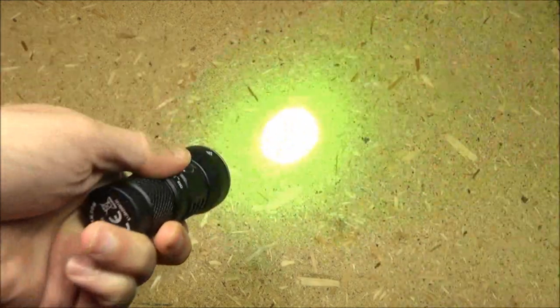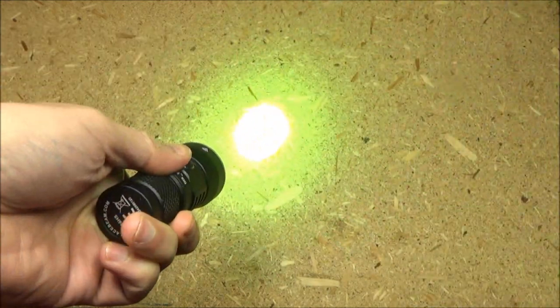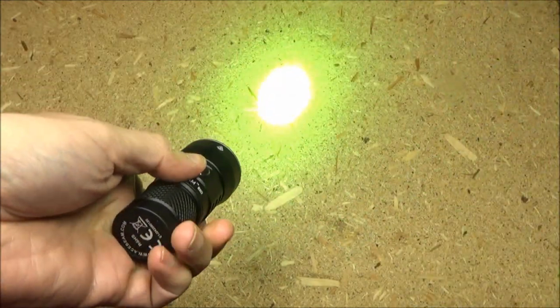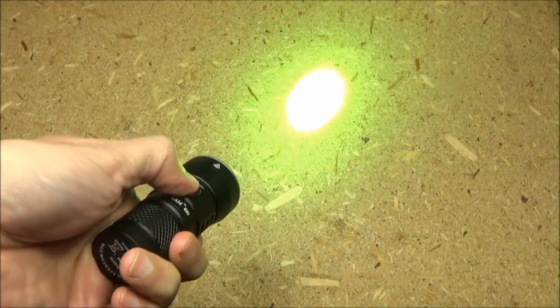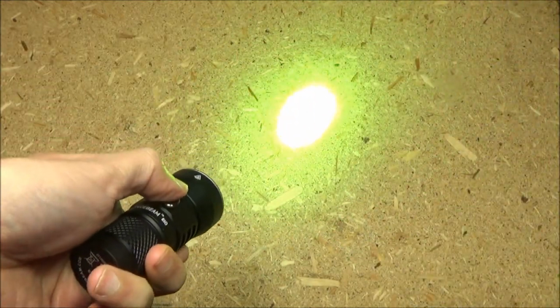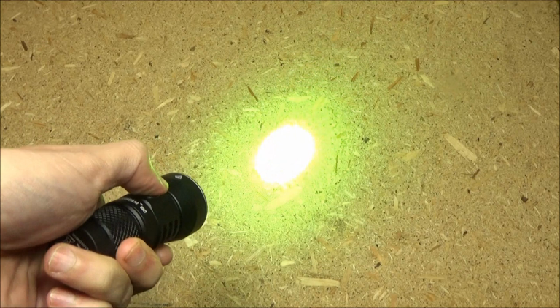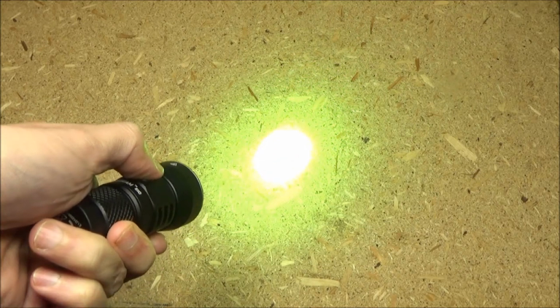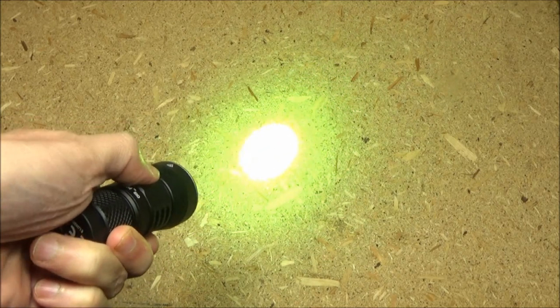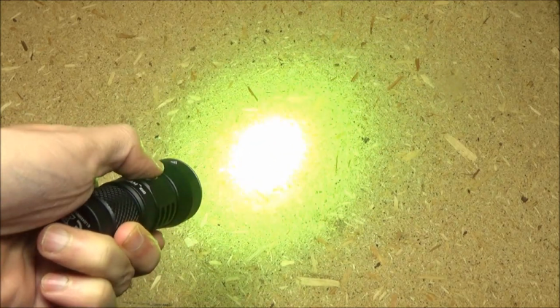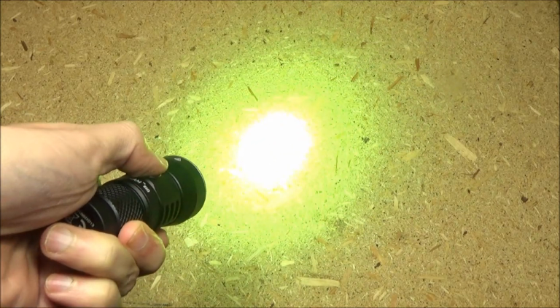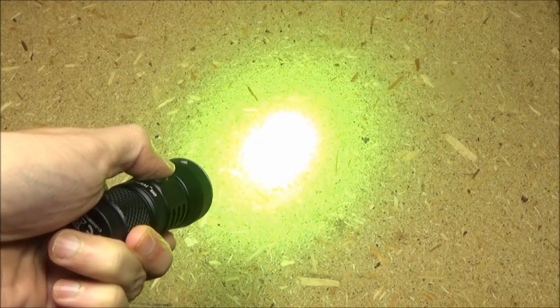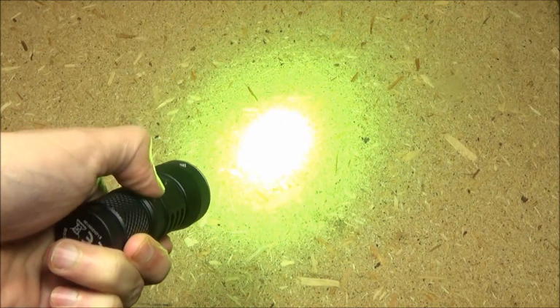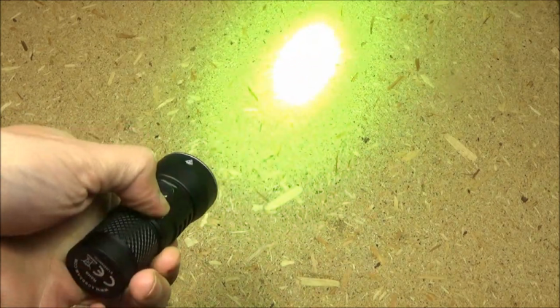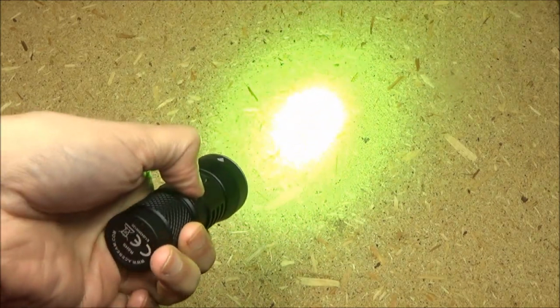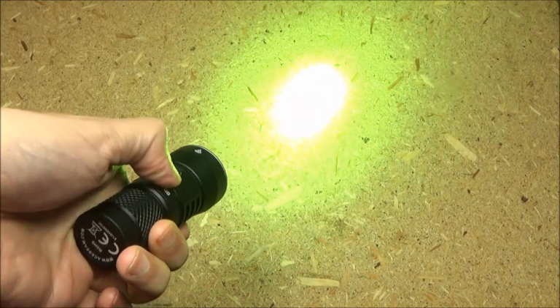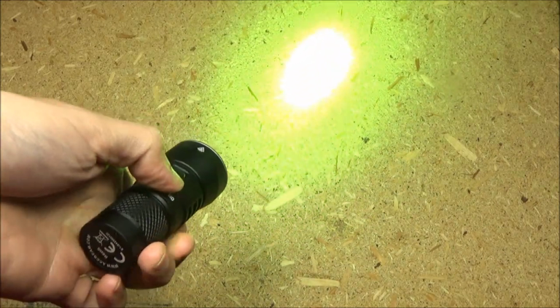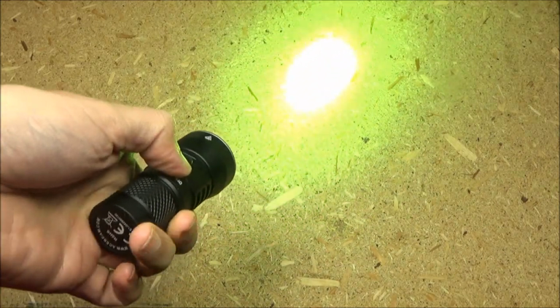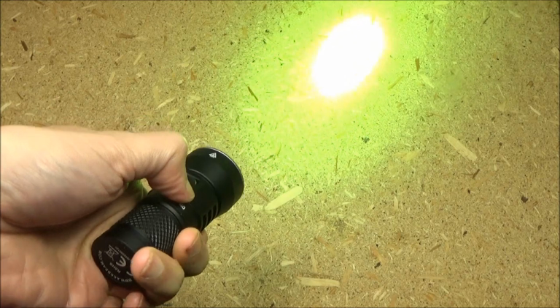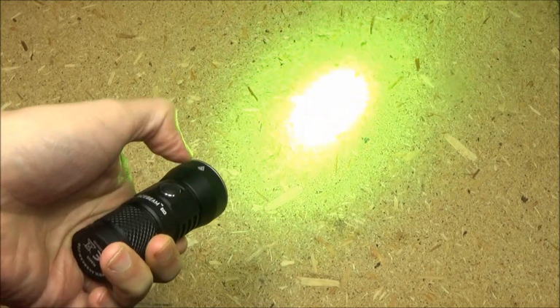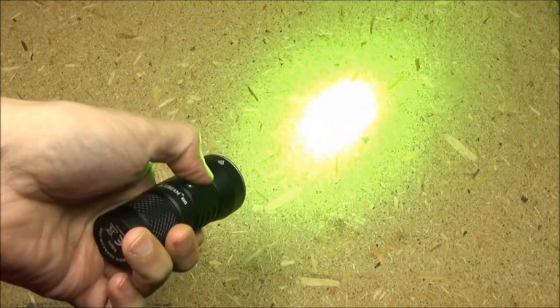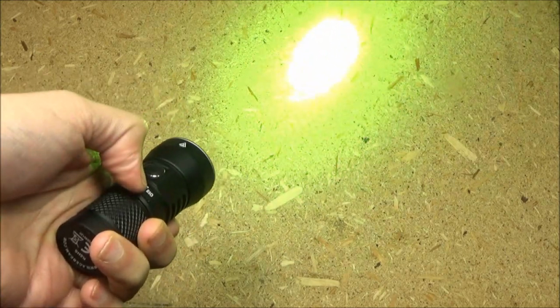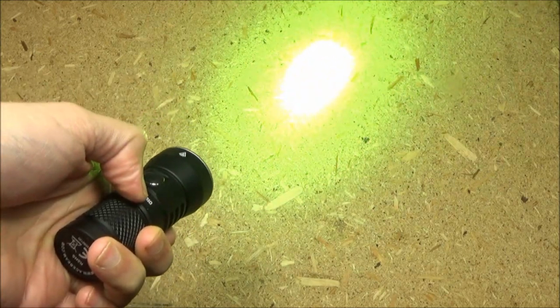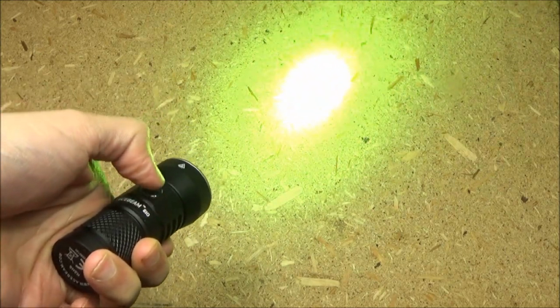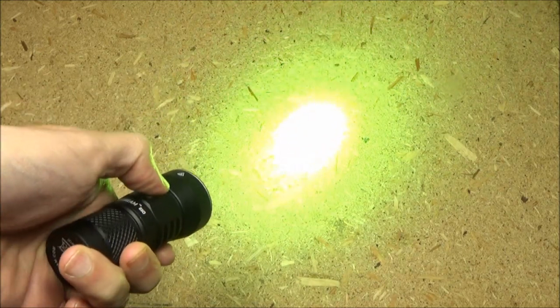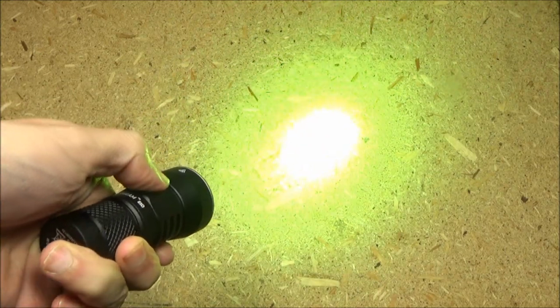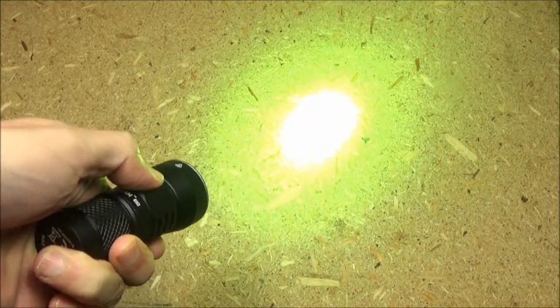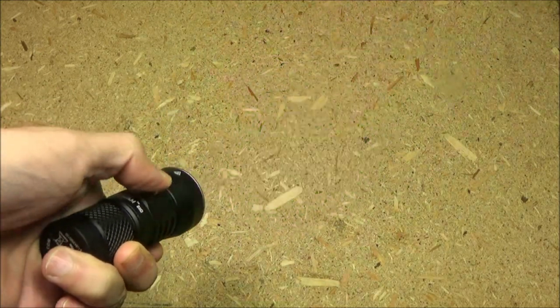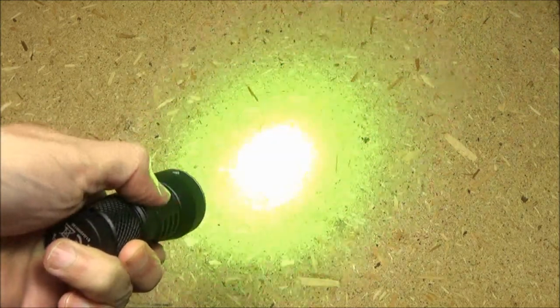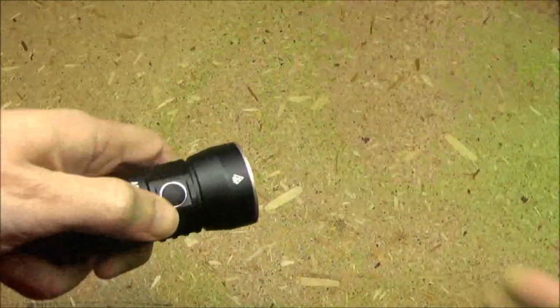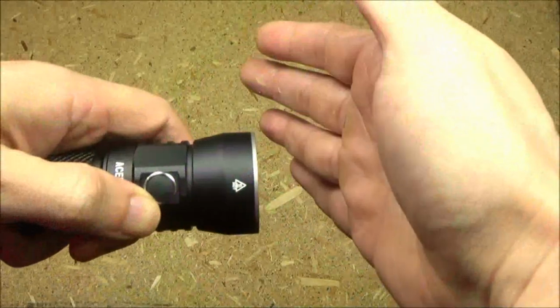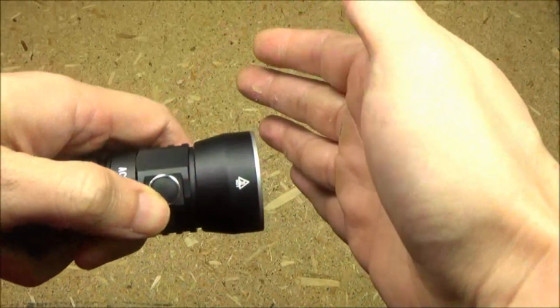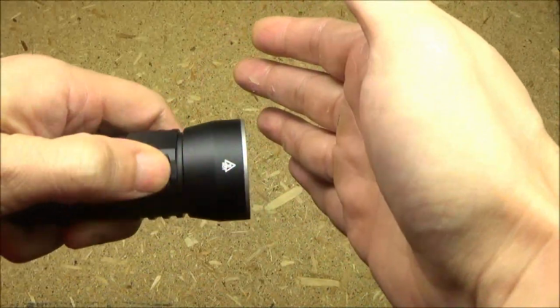The double tap will shortcut to turbo — that's turbo. Warning: we're going to have some flashing lights. A triple tap will bring the strobe, and there is the strobe.